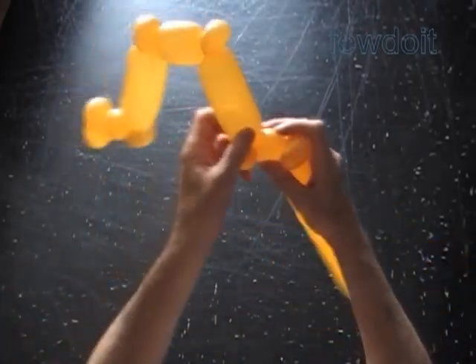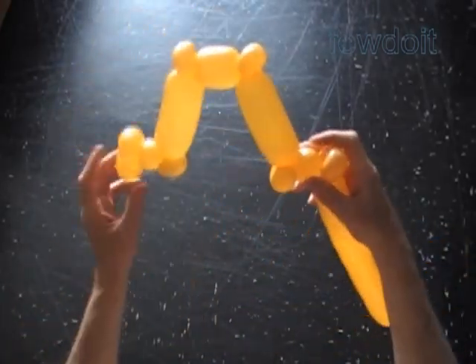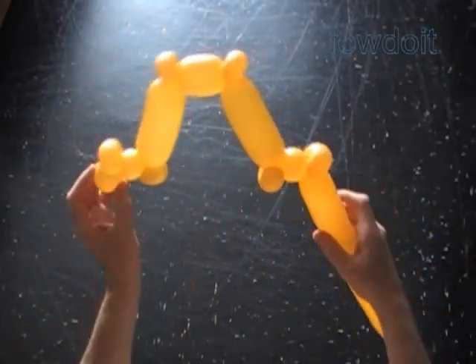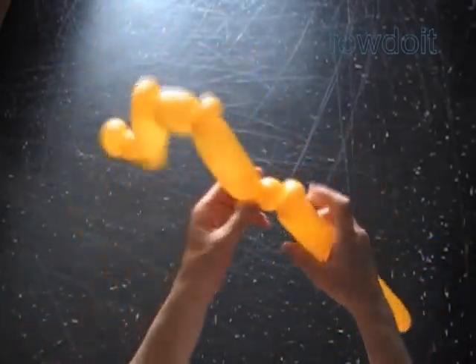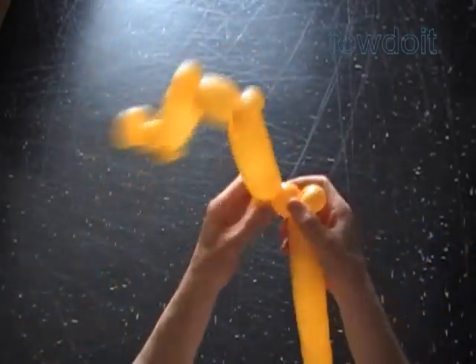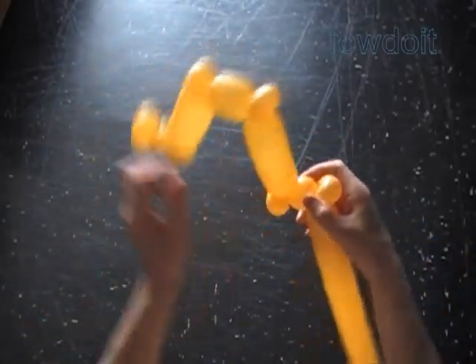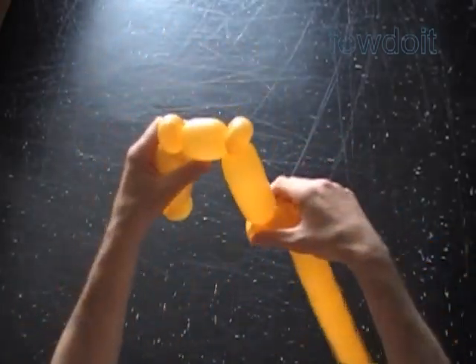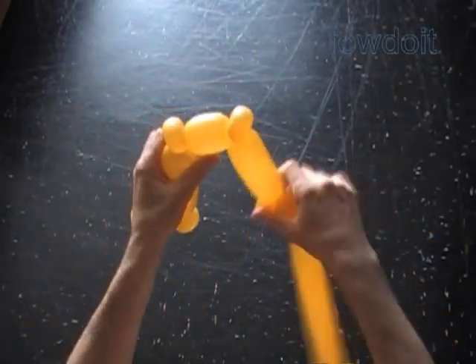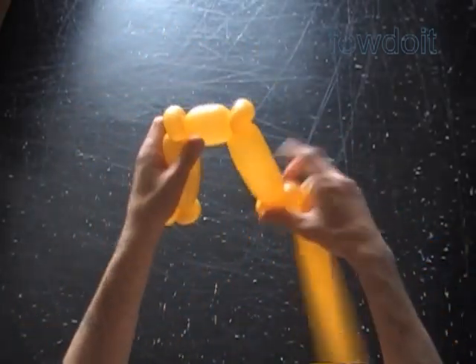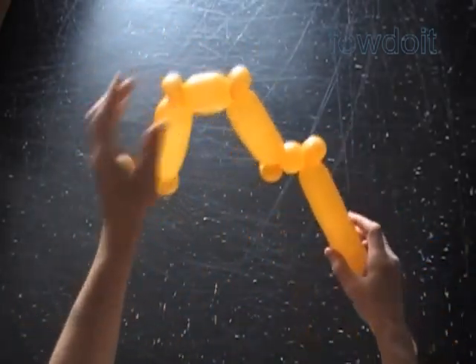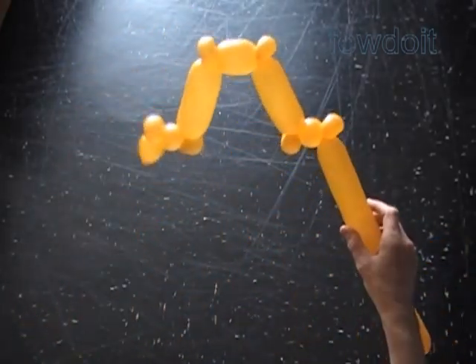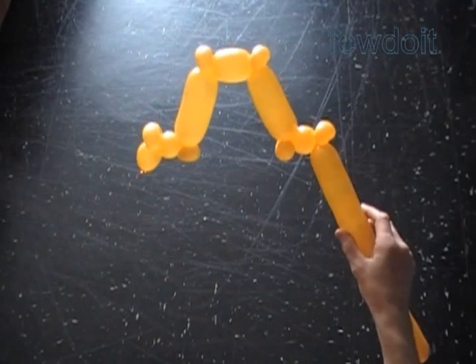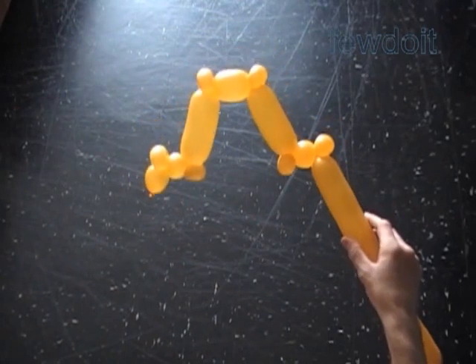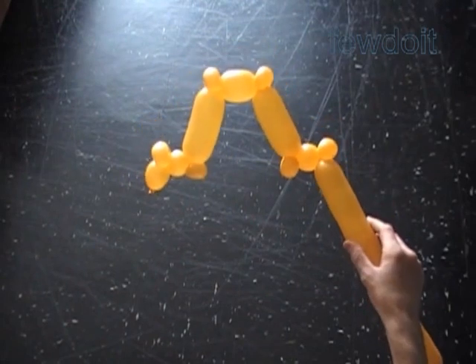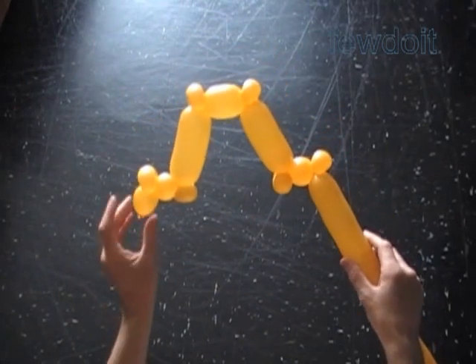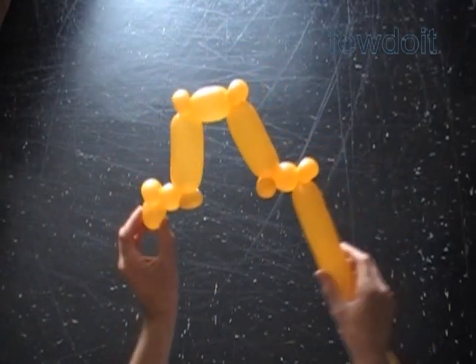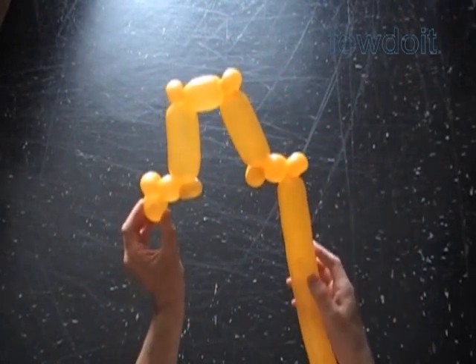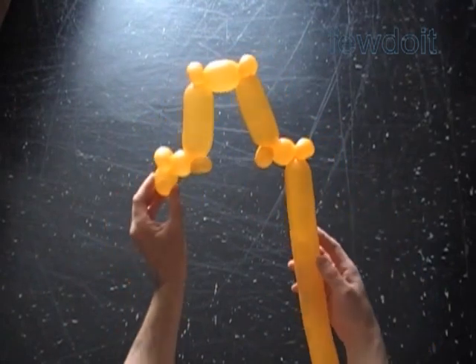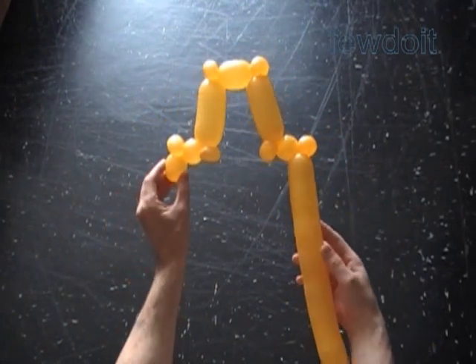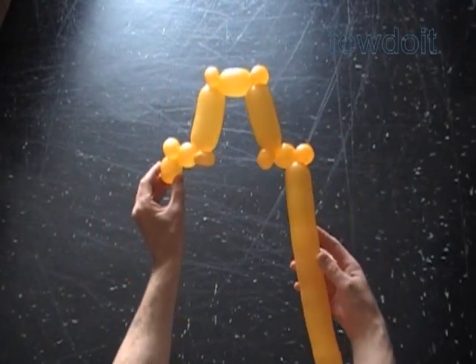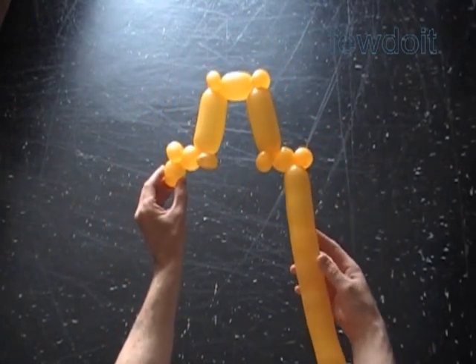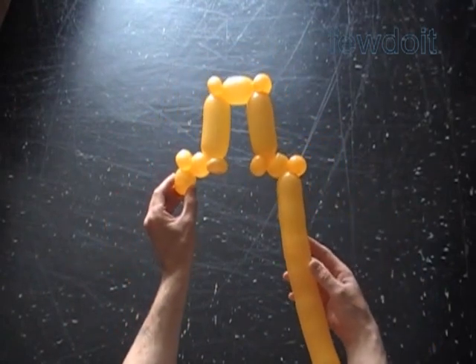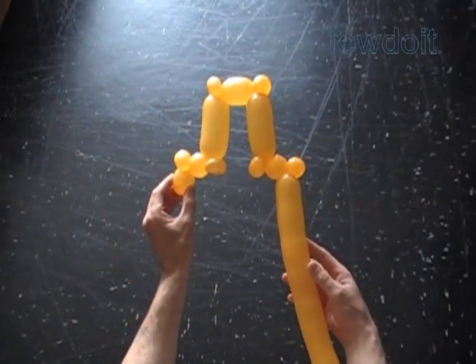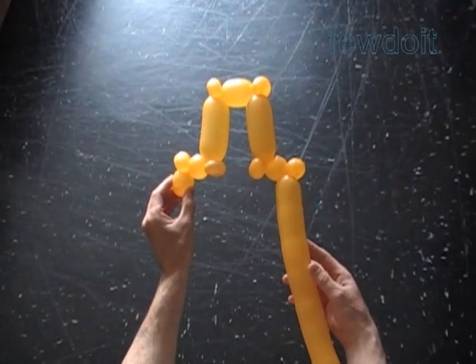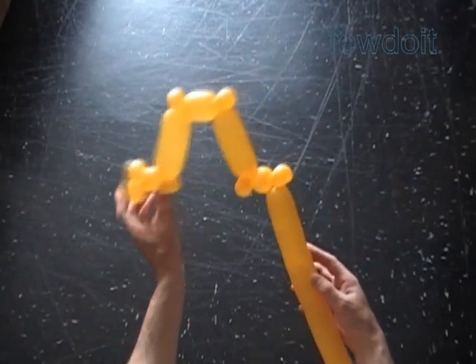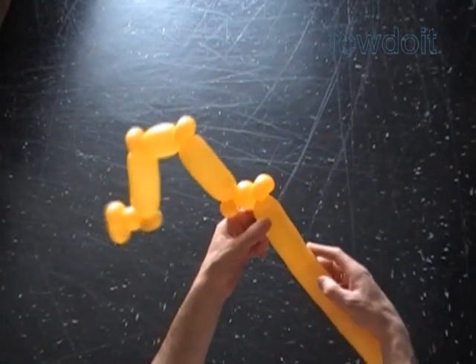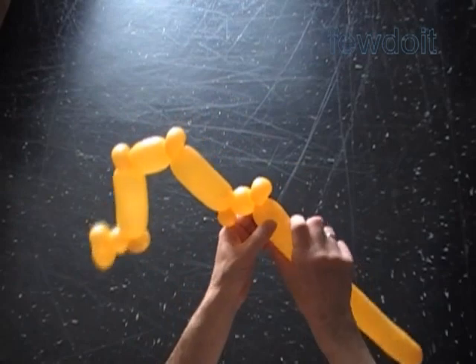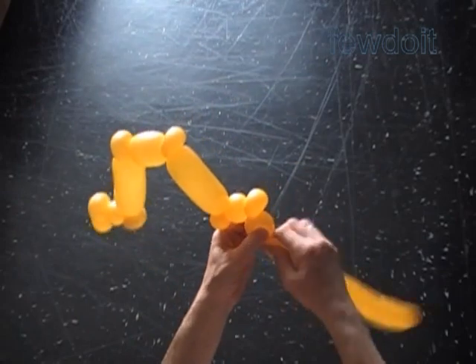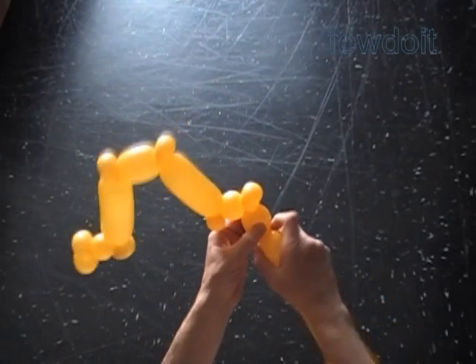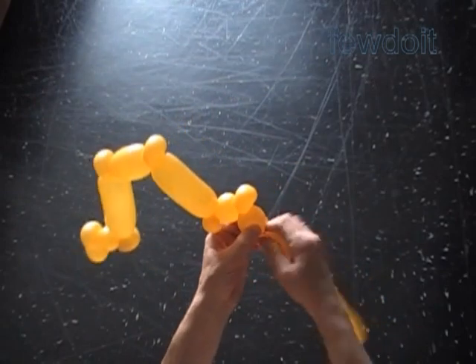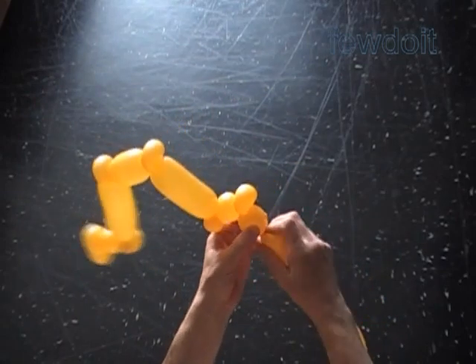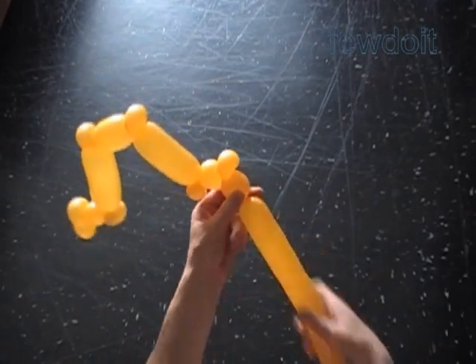I am fixing bubbles in proper positions. This way it is easier to see what we have to do next. Now we have to twist the thirteenth about one inch bubble.